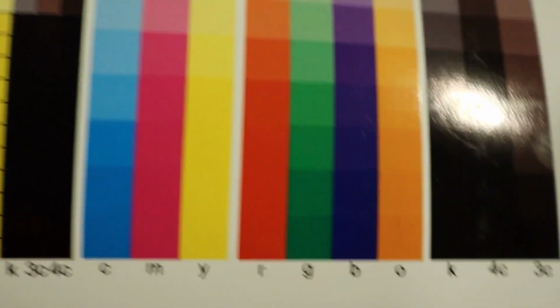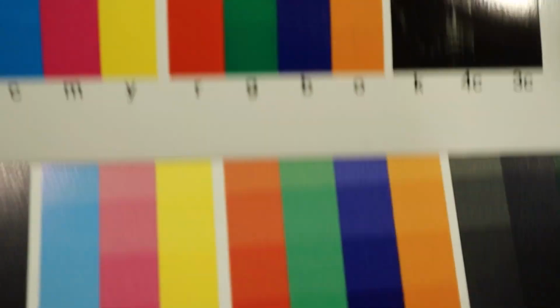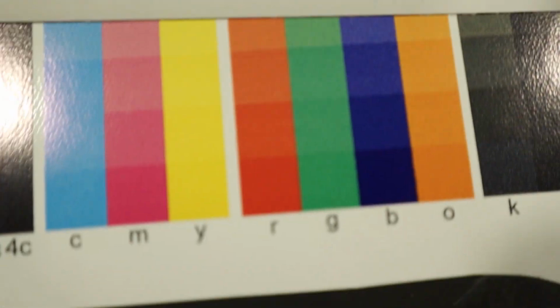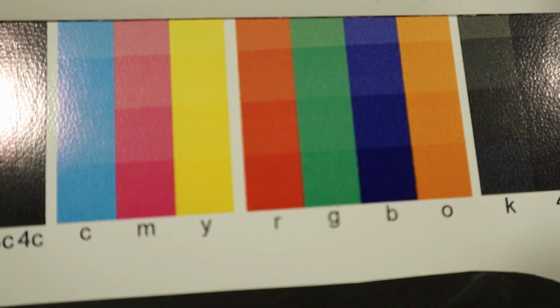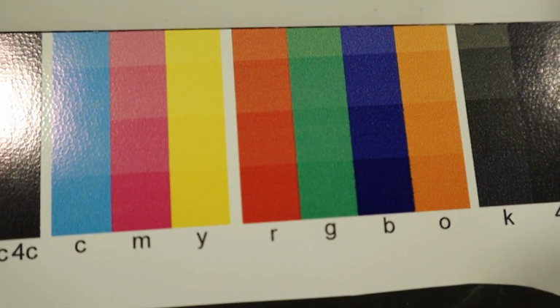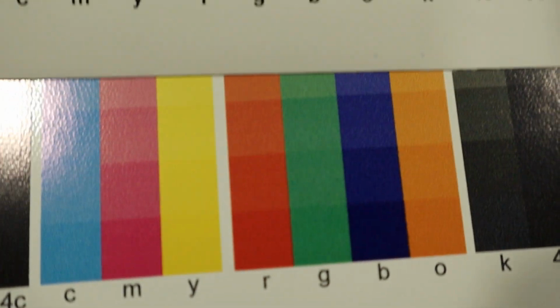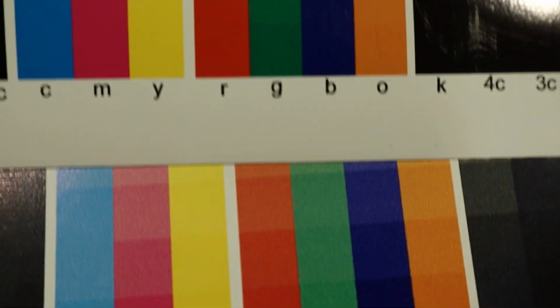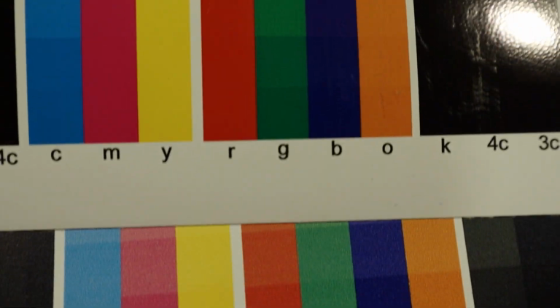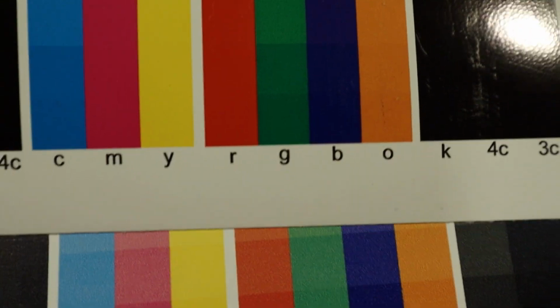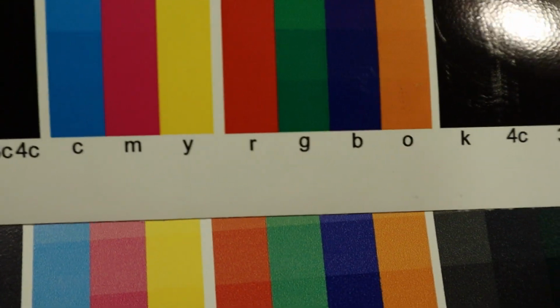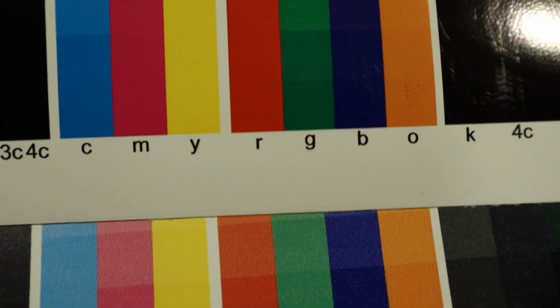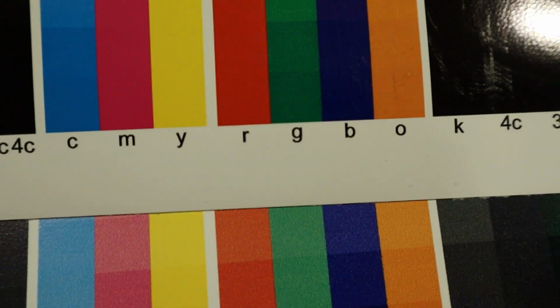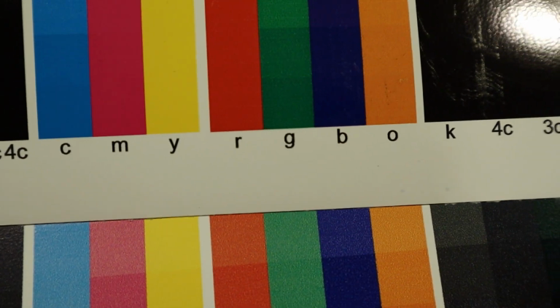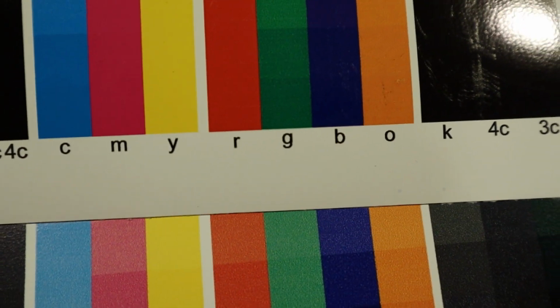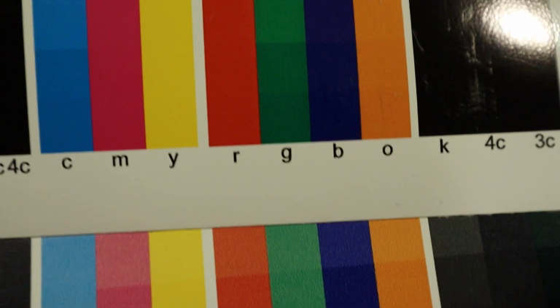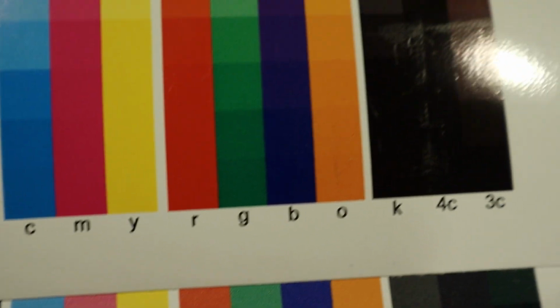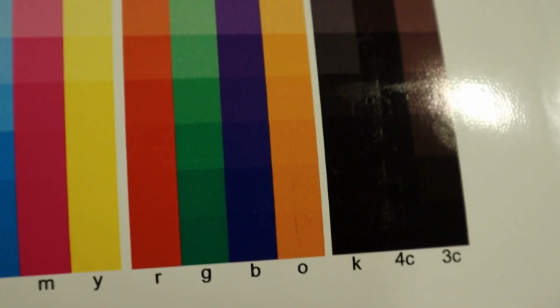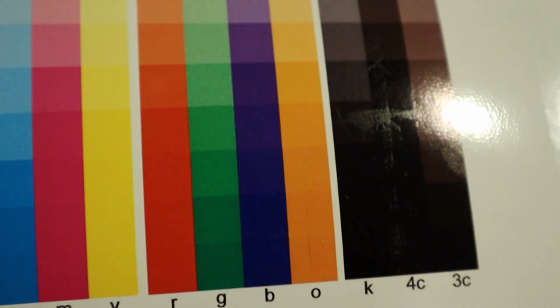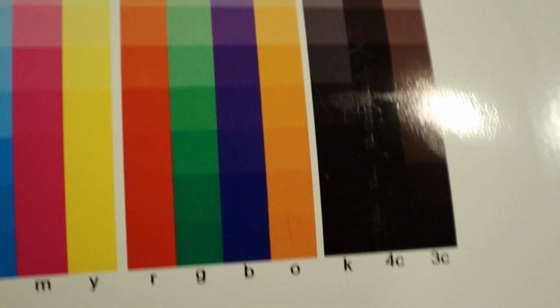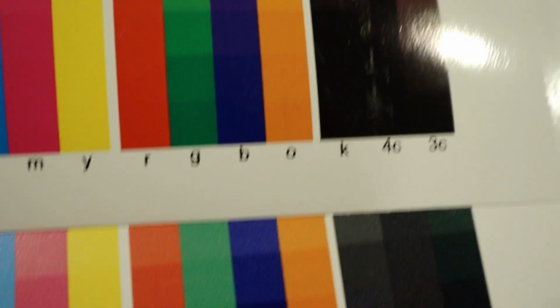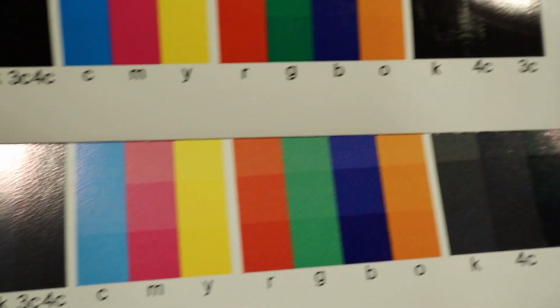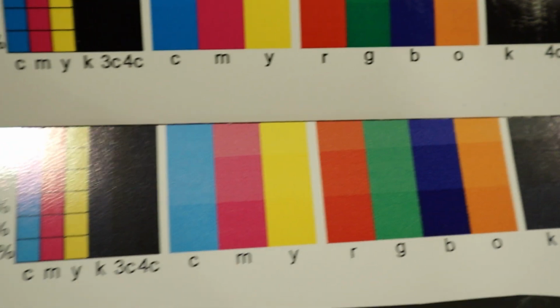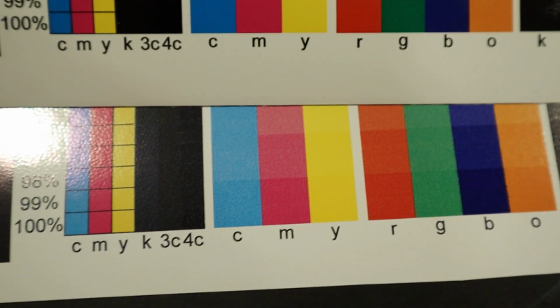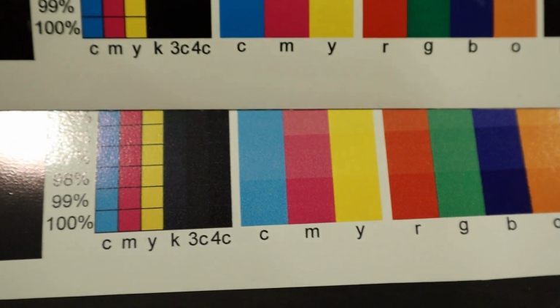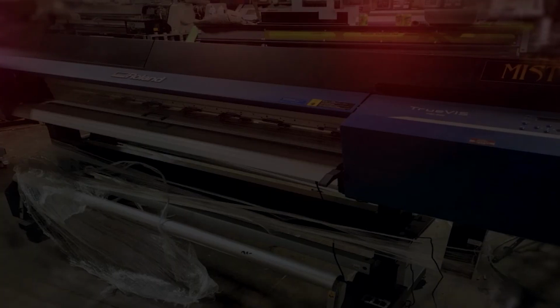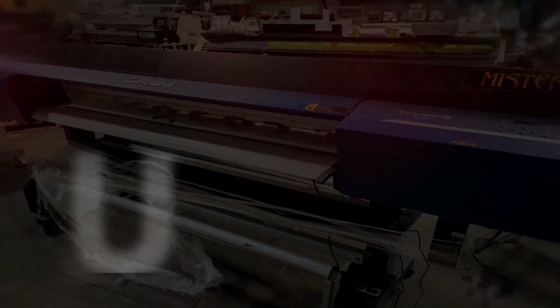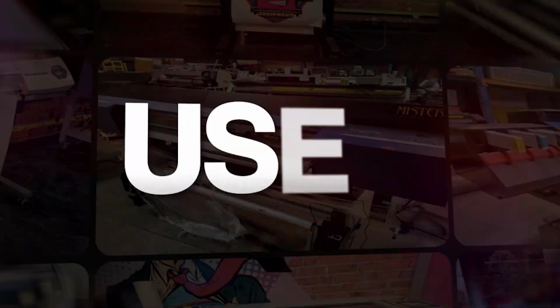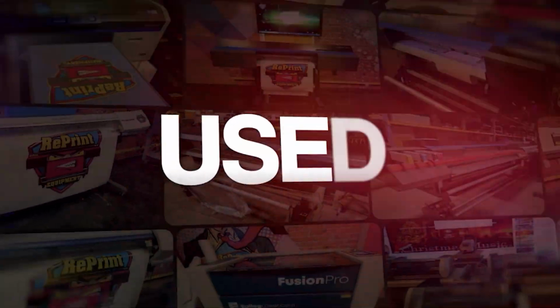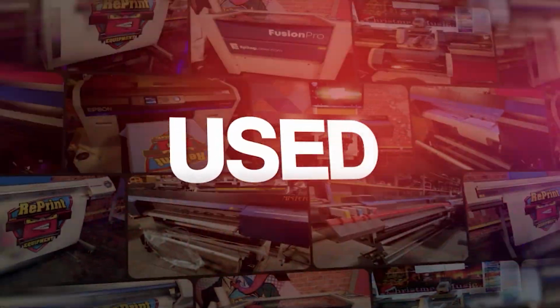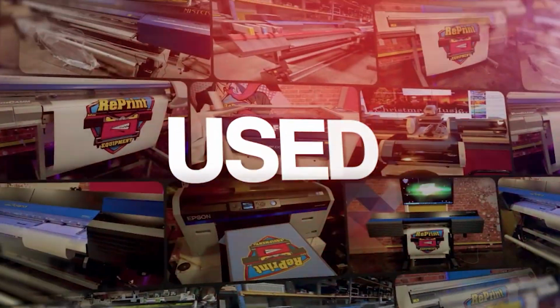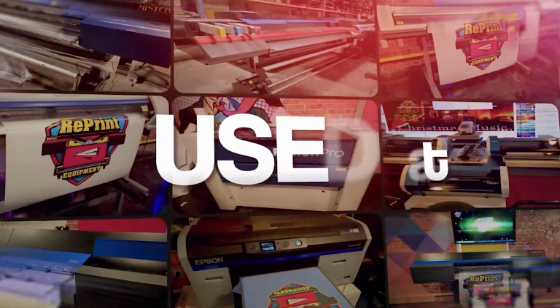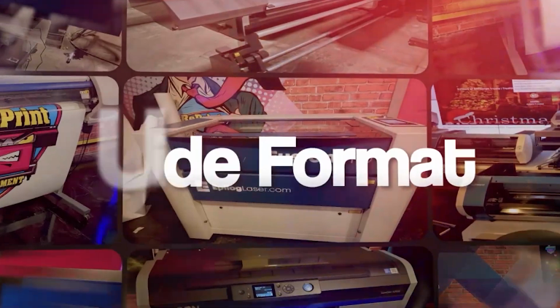So do me a favor — check it out. Test out FlexiSign, let me know your results, and thank you for watching.